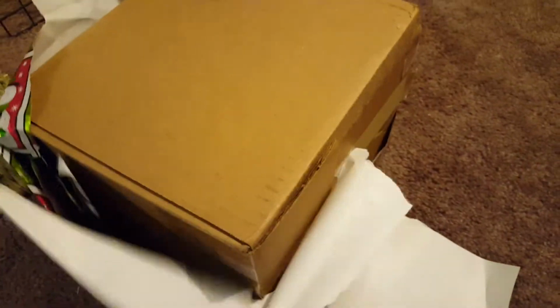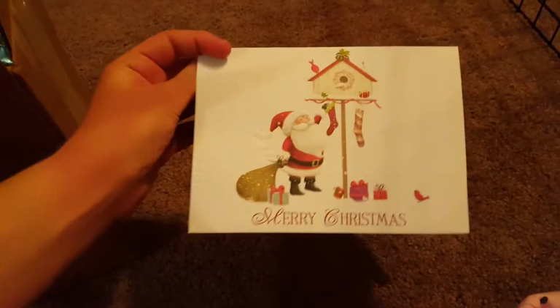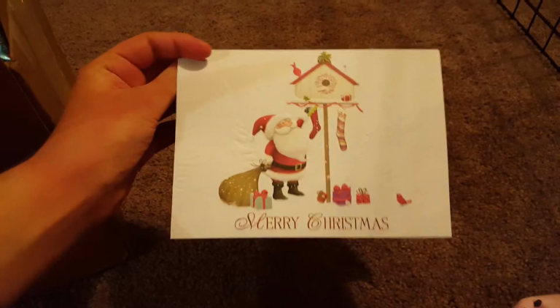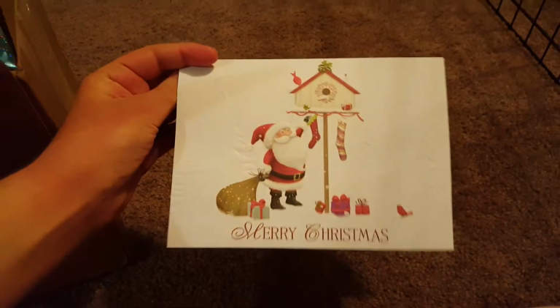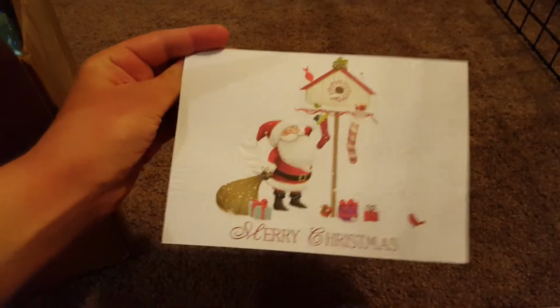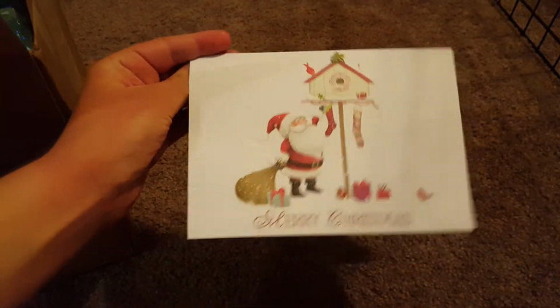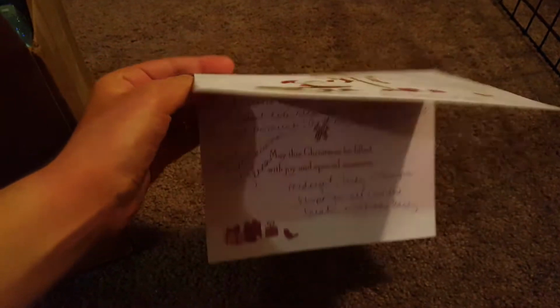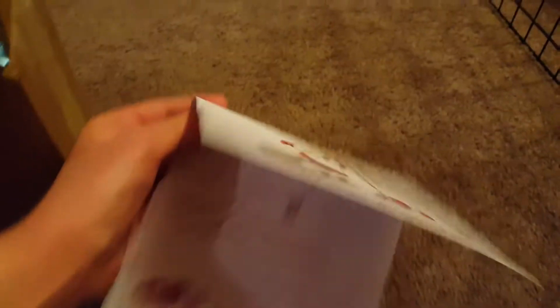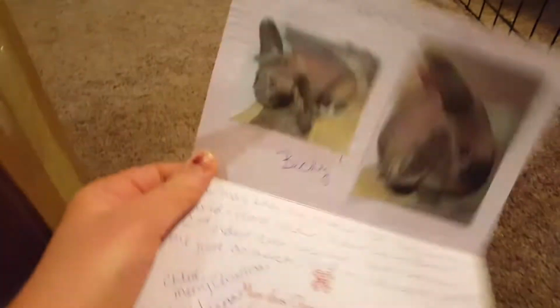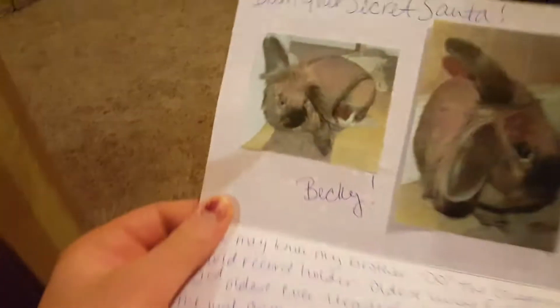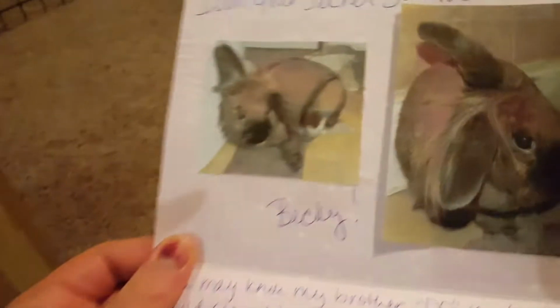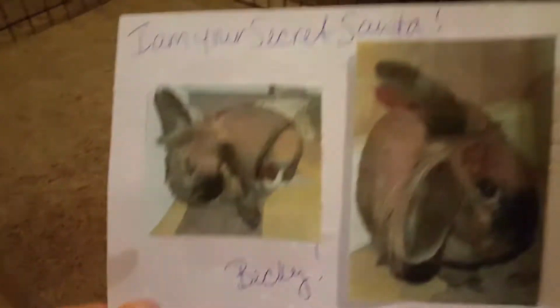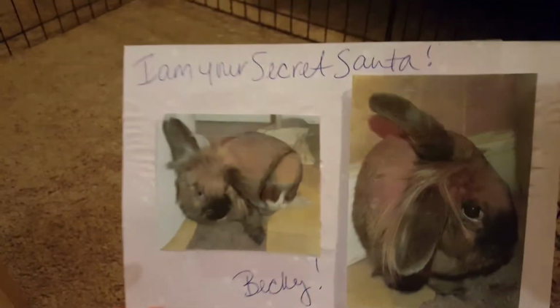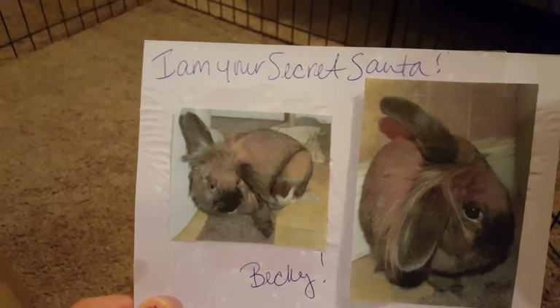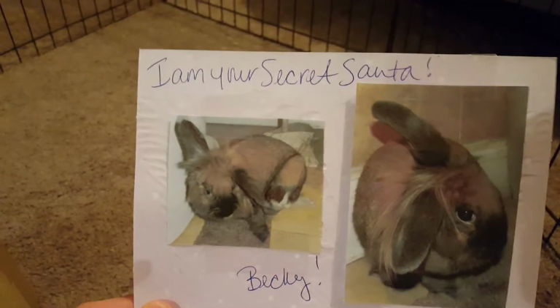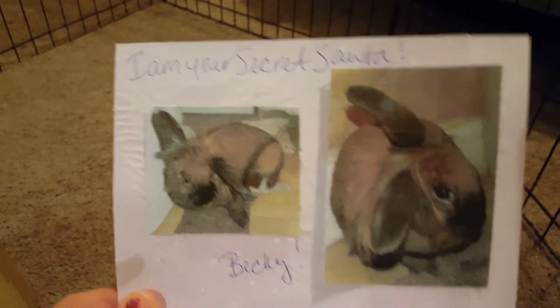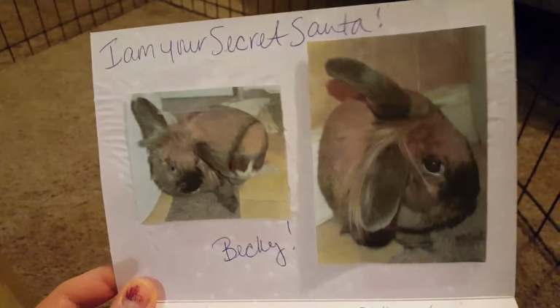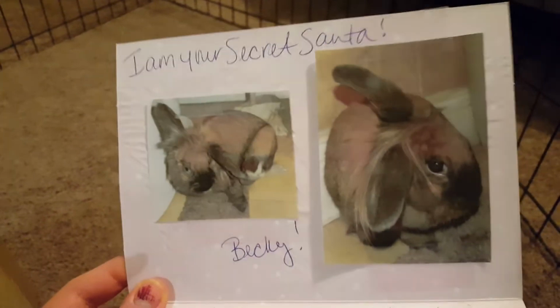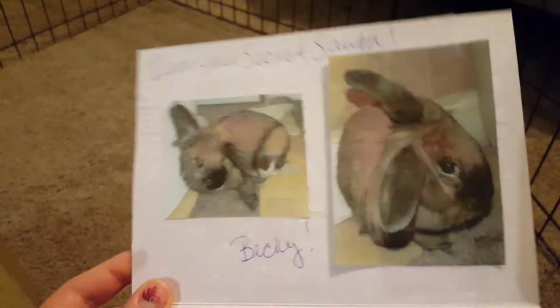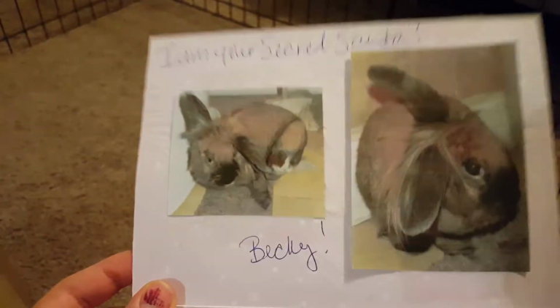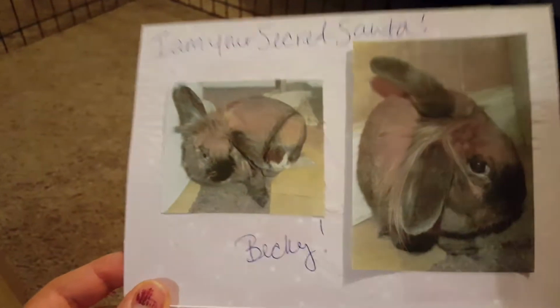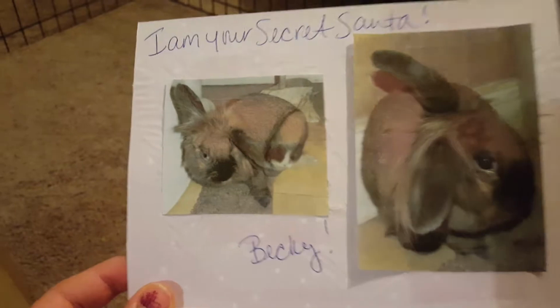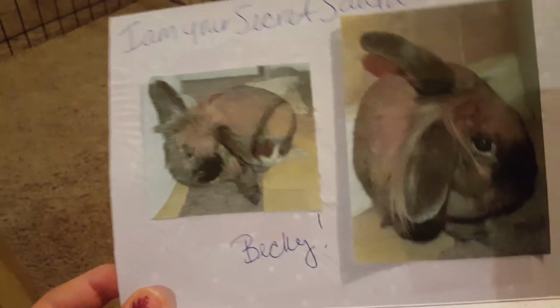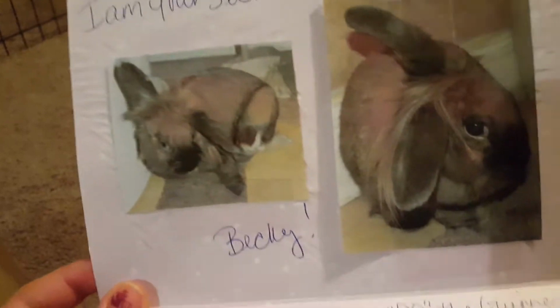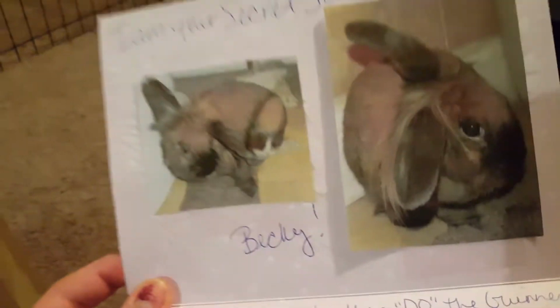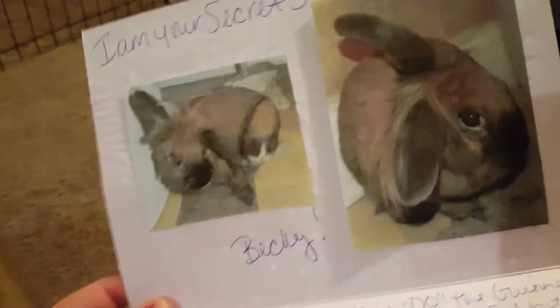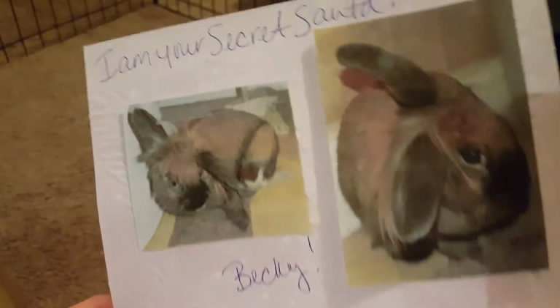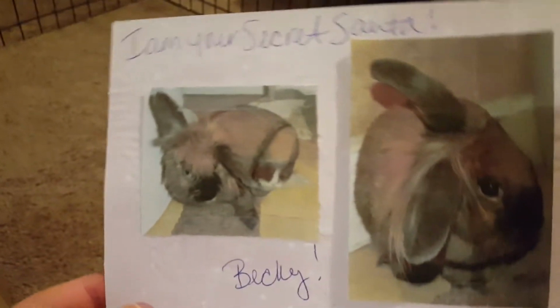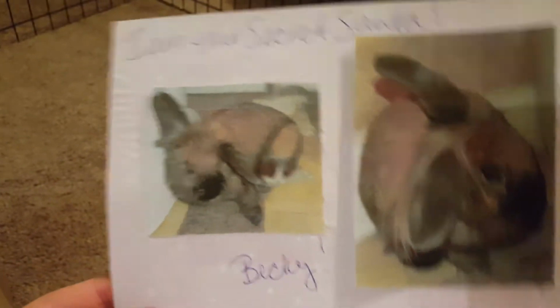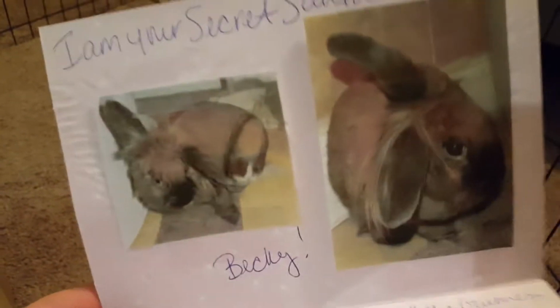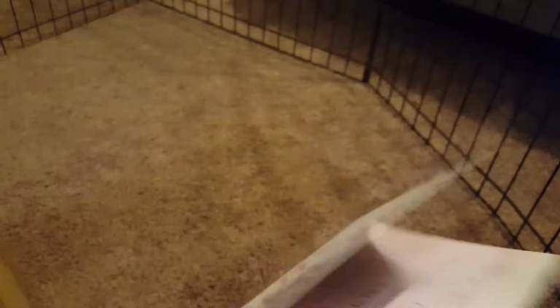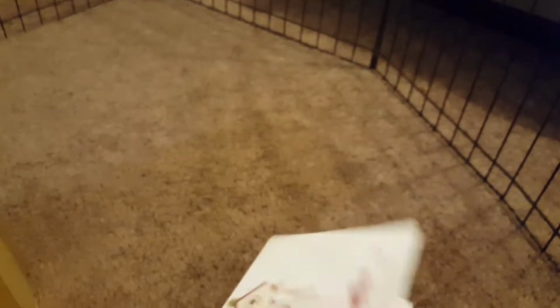This is what the card looks like and it's super cute, and then this is who sent it to us. Their bunny is so adorable.